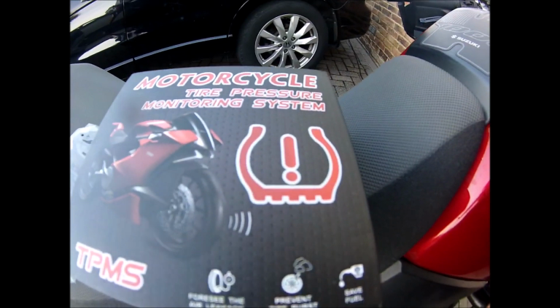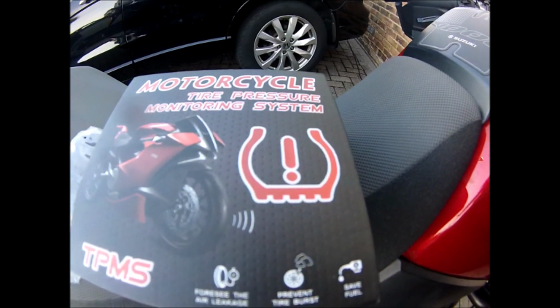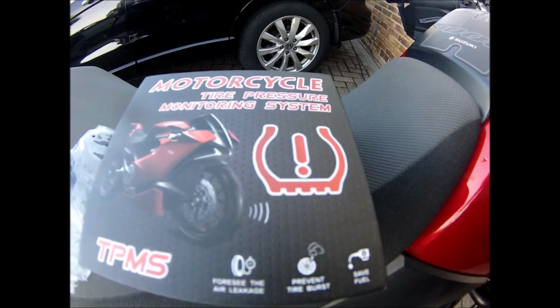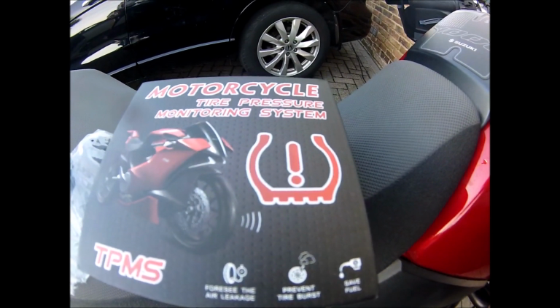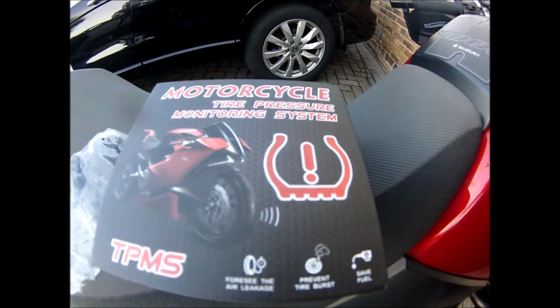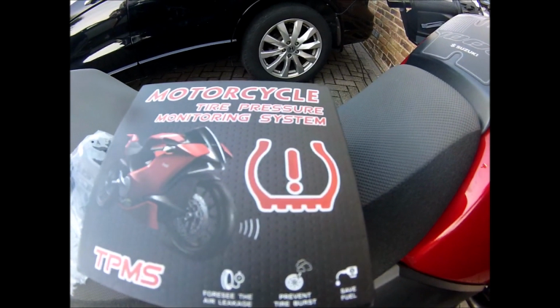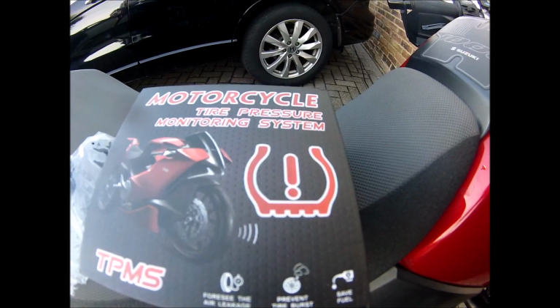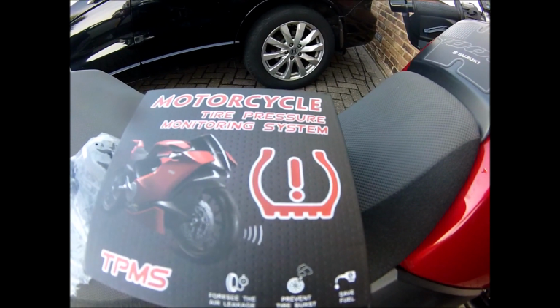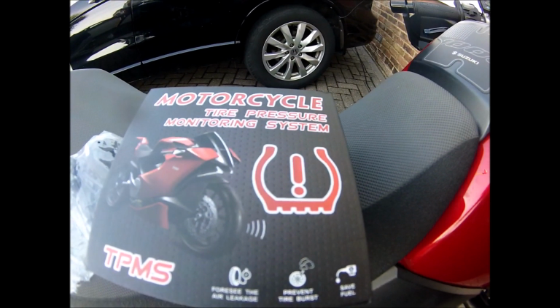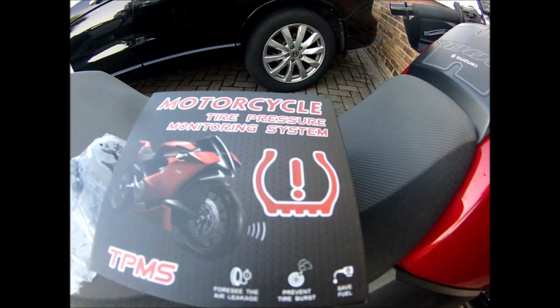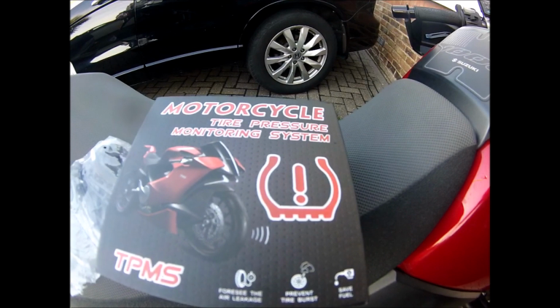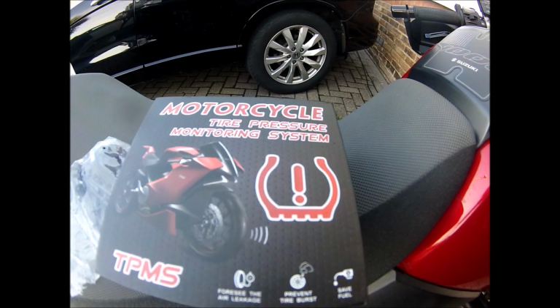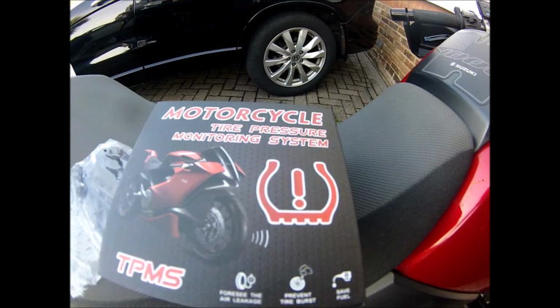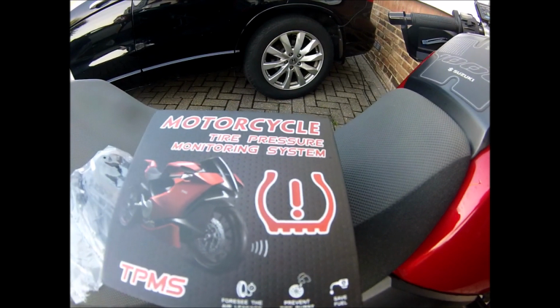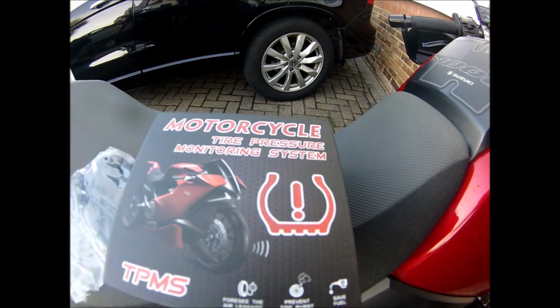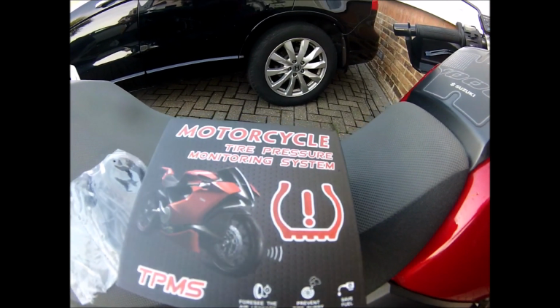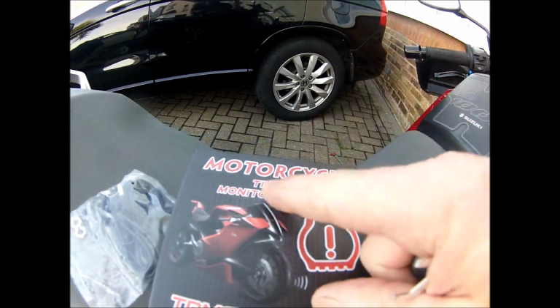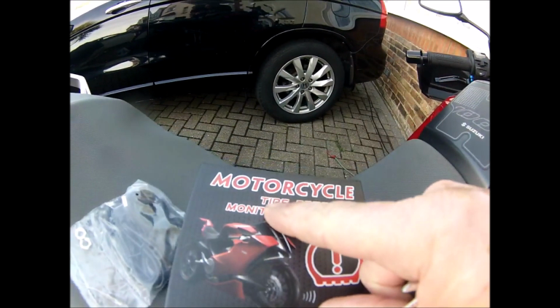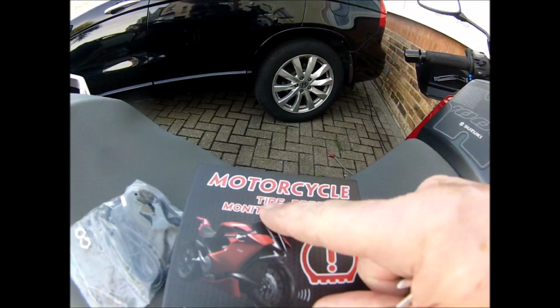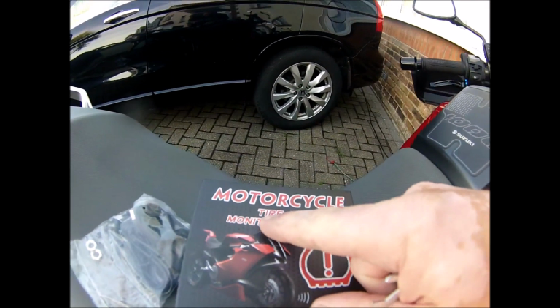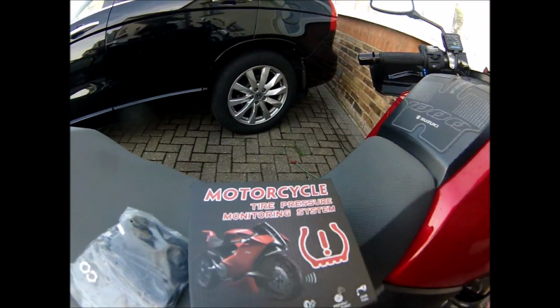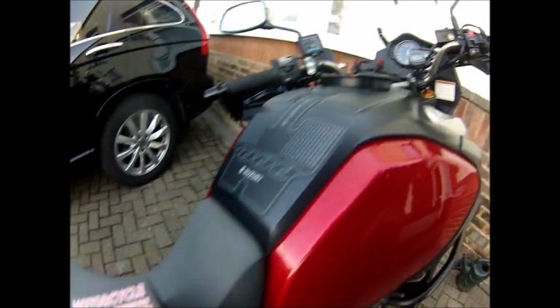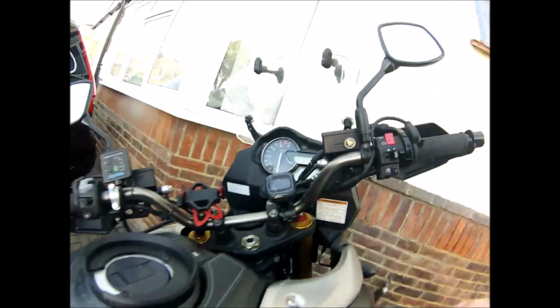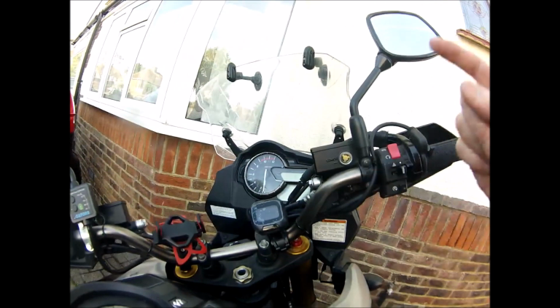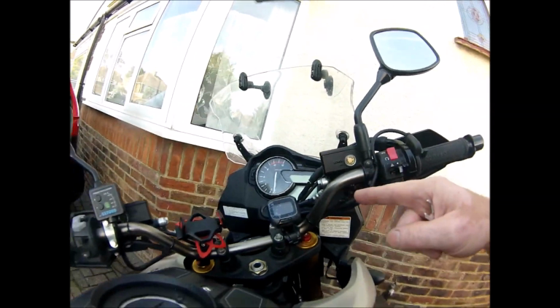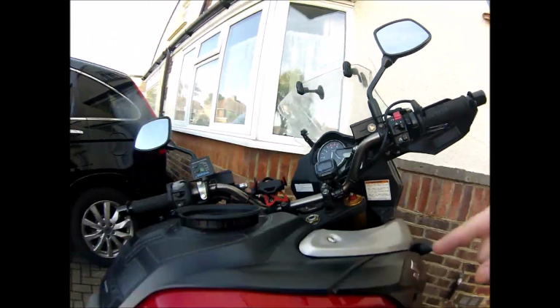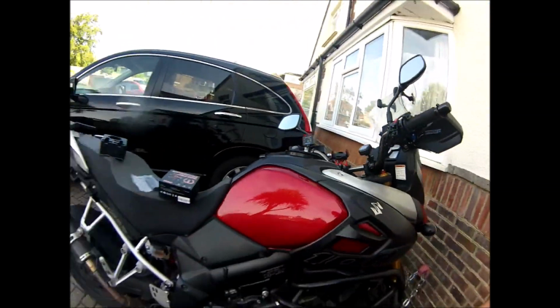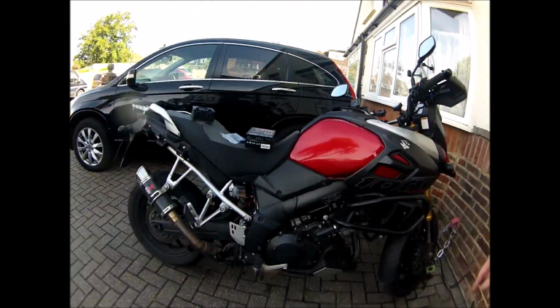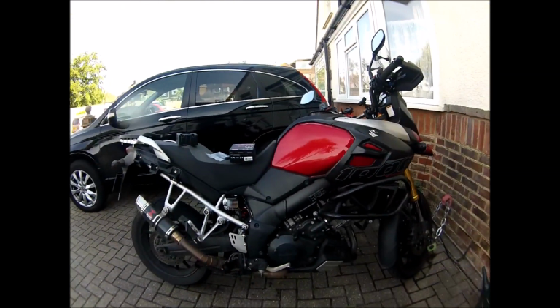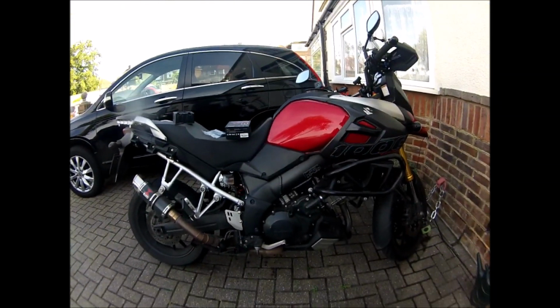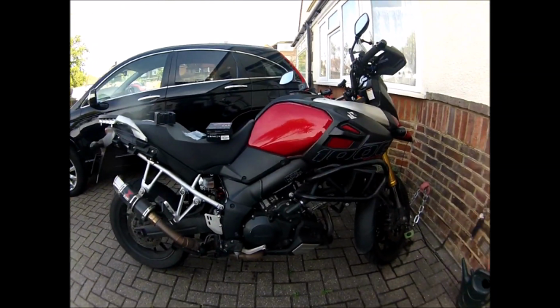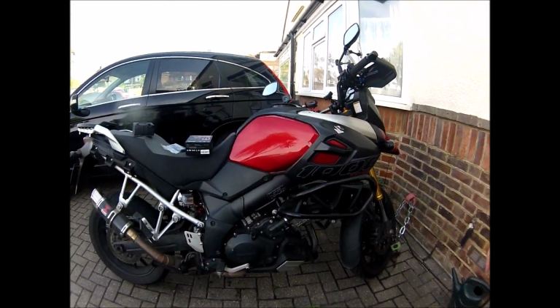Today I'm going to fit a motorcycle tyre pressure monitoring system — possibly an American idea, being they spelt tyre wrong — to the mighty V-Strom.